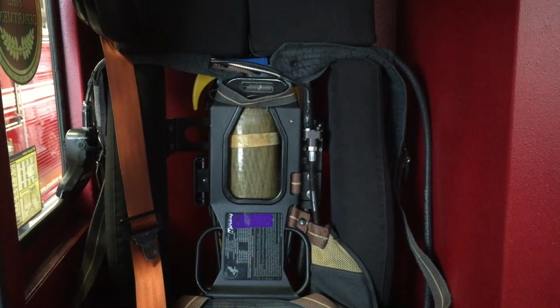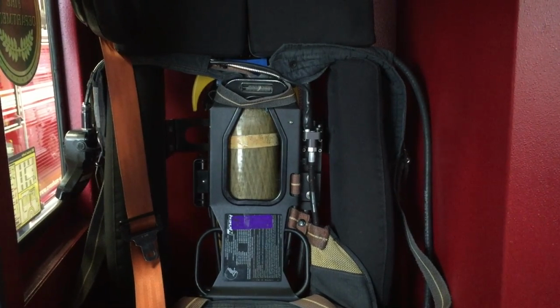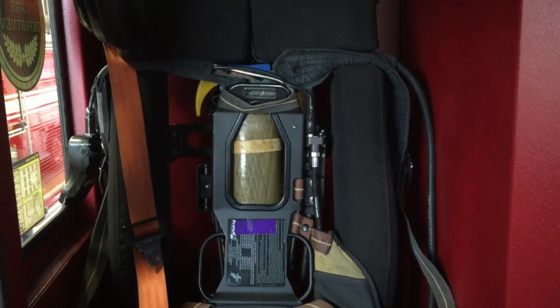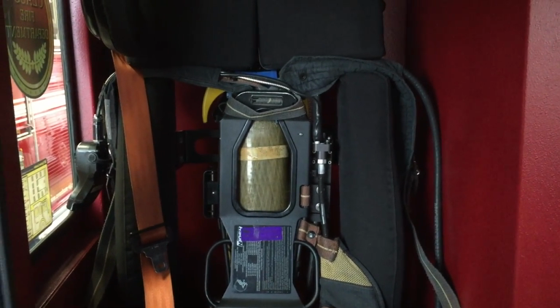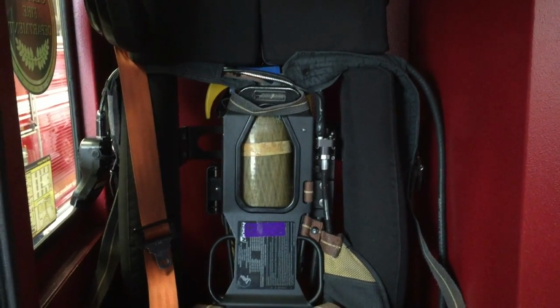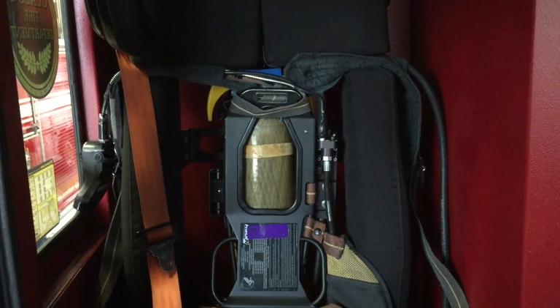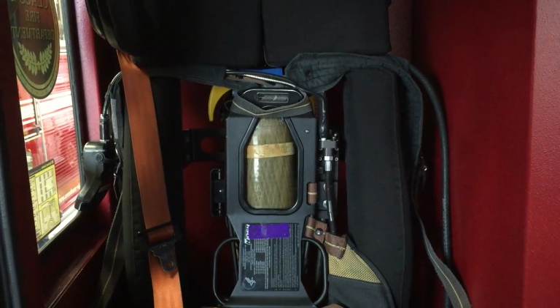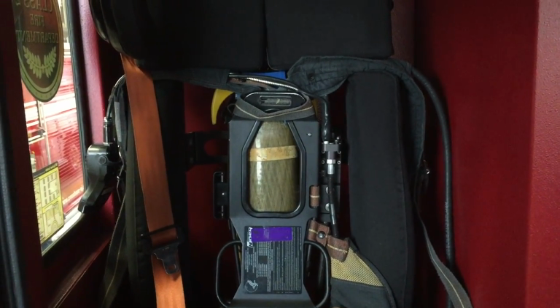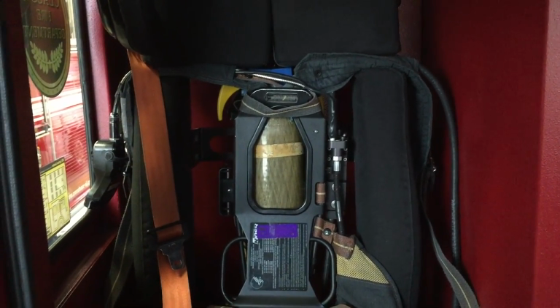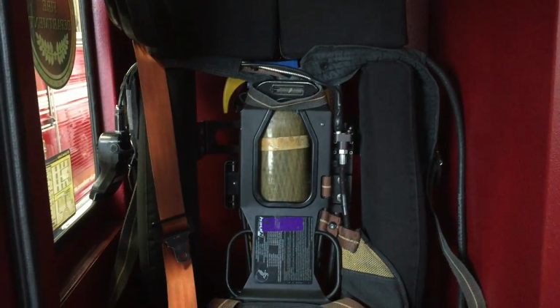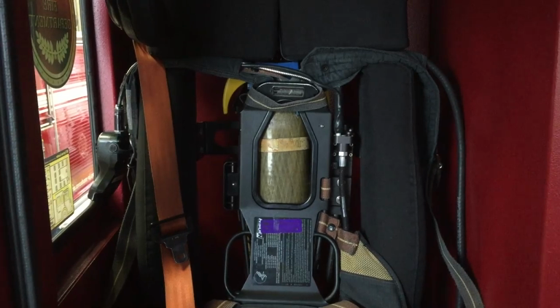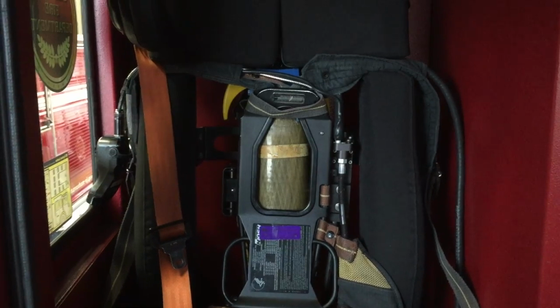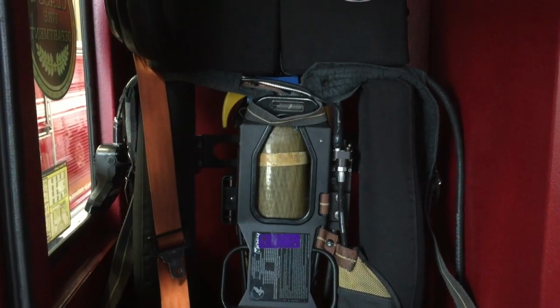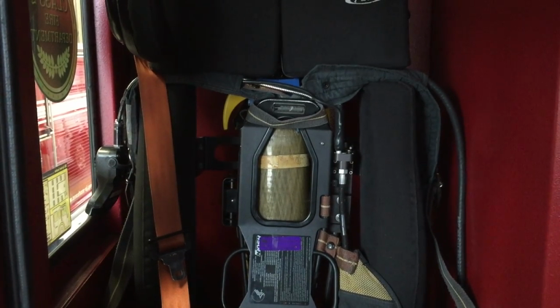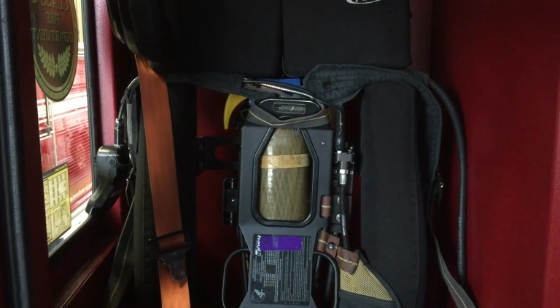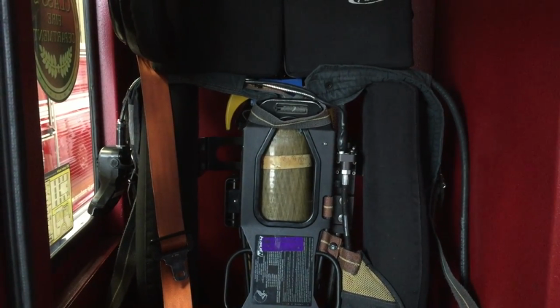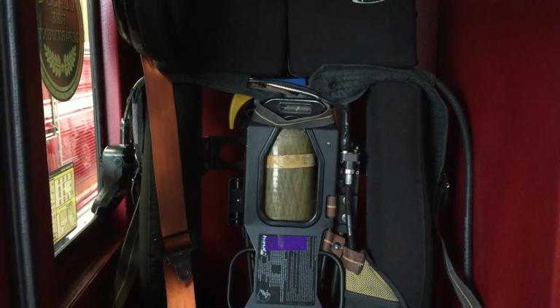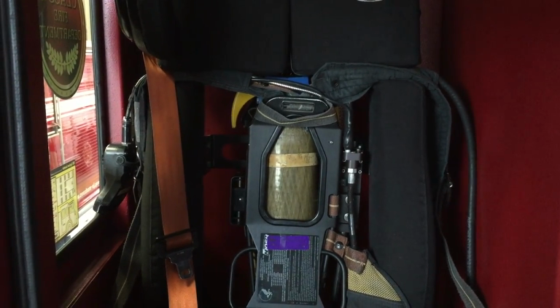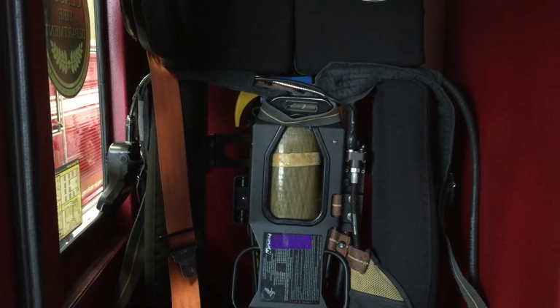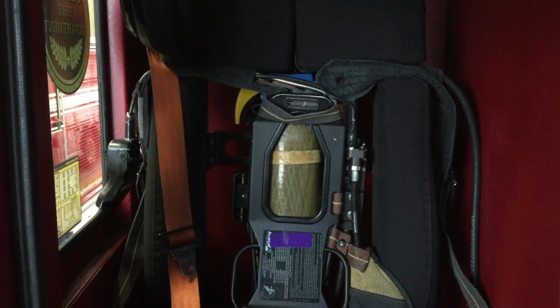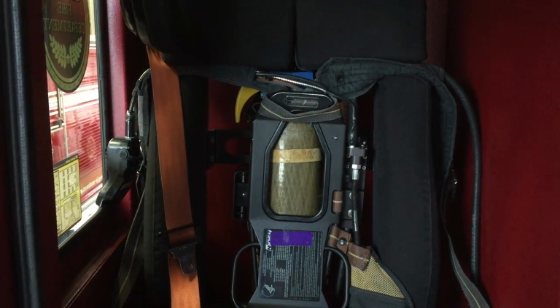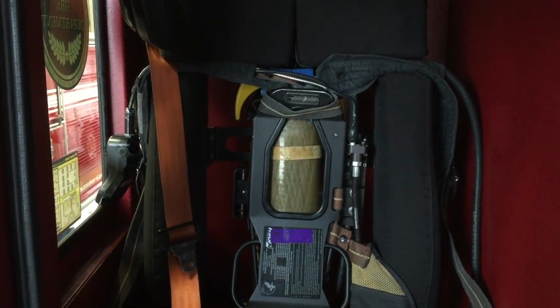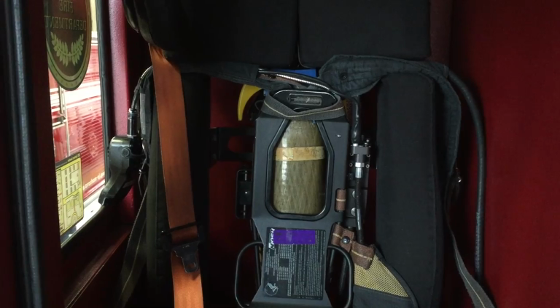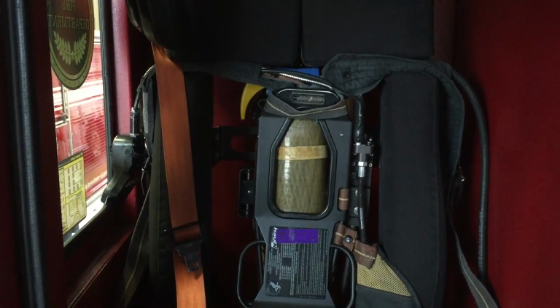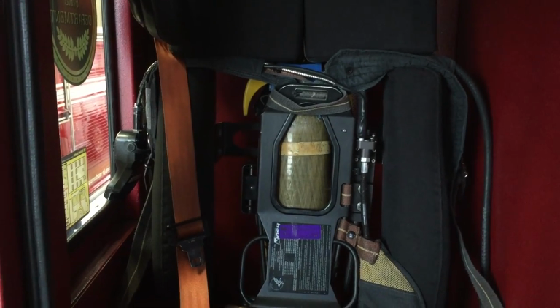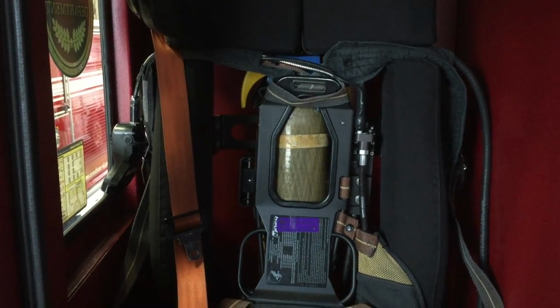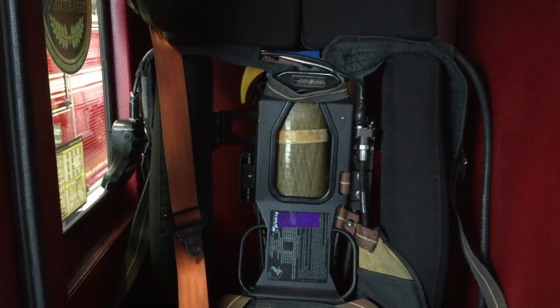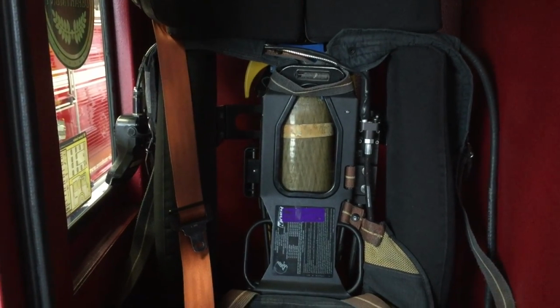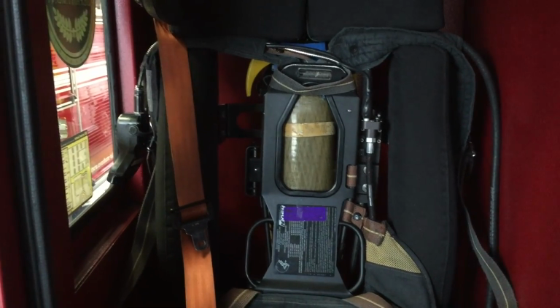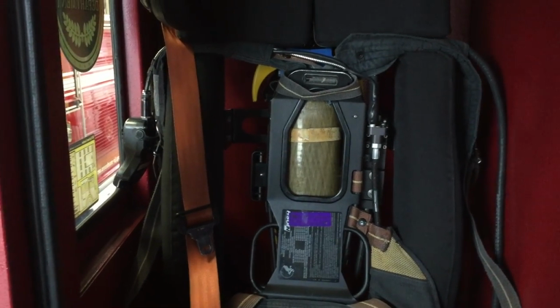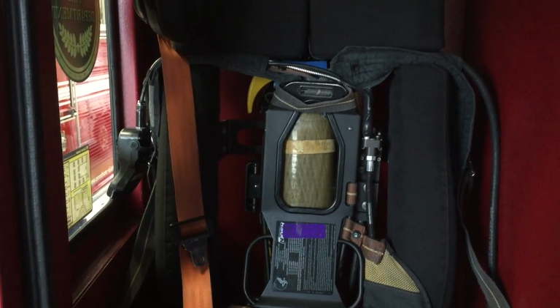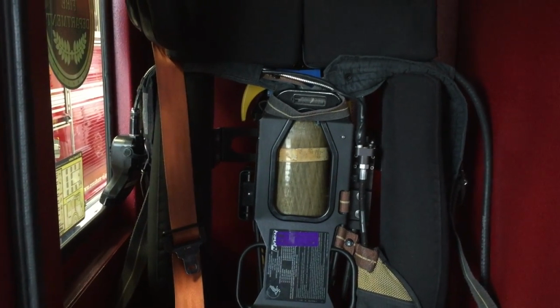Today we're going to talk about how to properly restore your SCBA in the seats on the engines. If you stage your SCBA properly, you will be able to properly don your SCBA while belted on your way to a call.